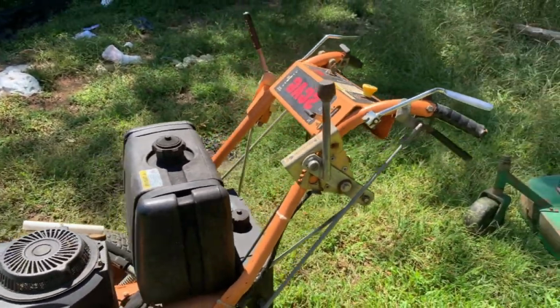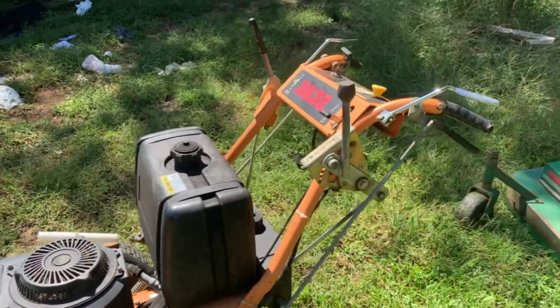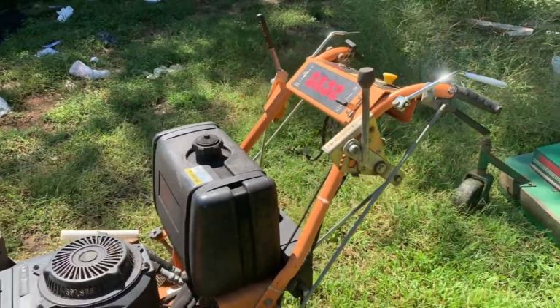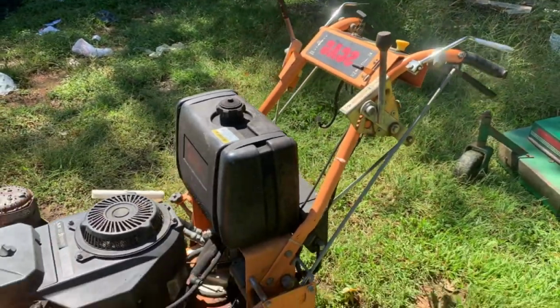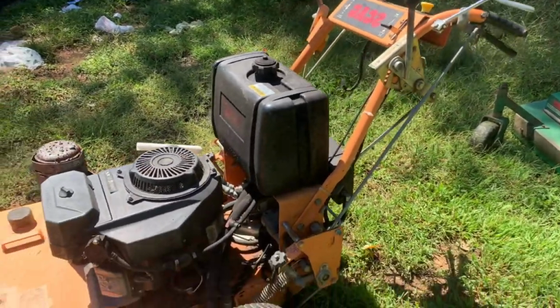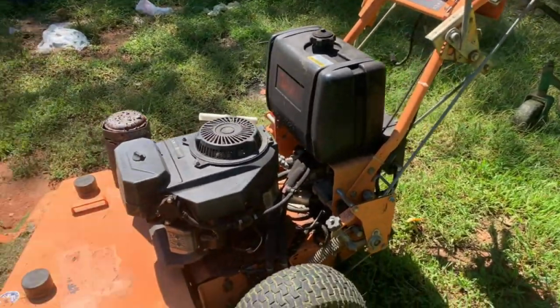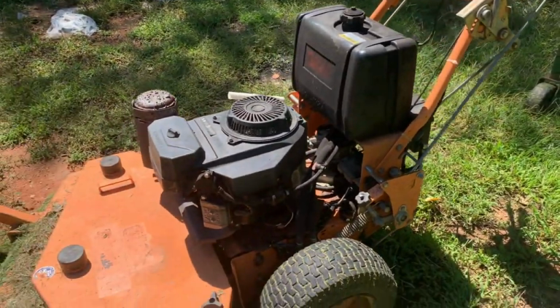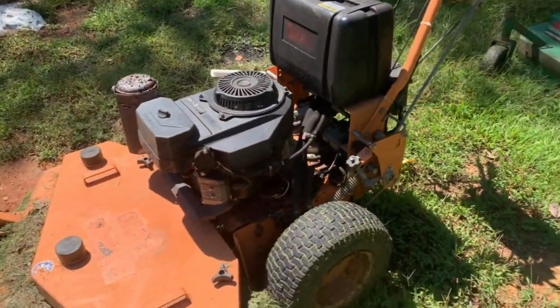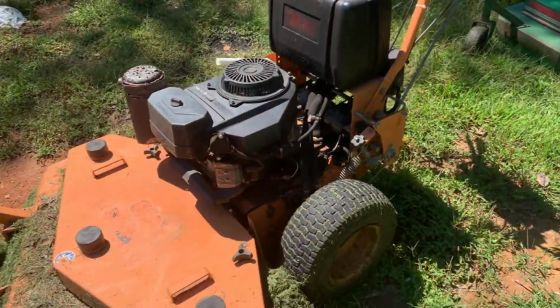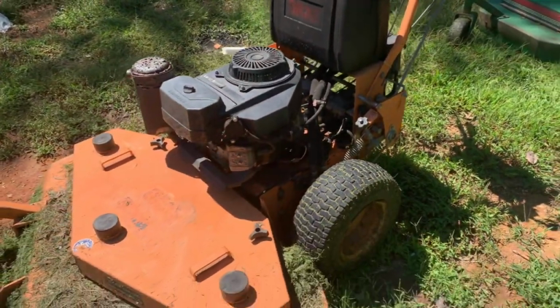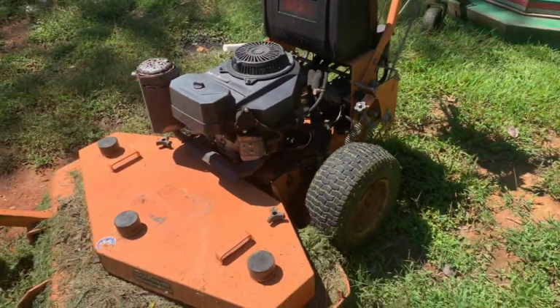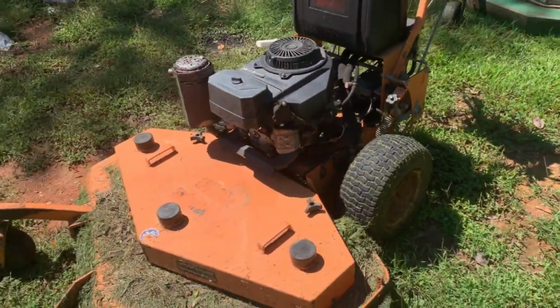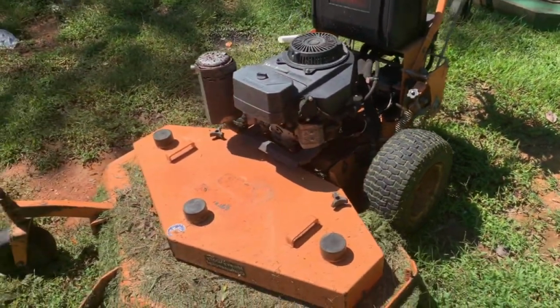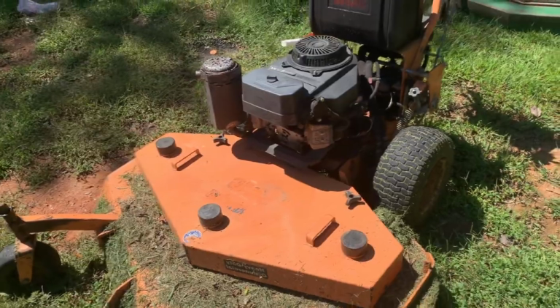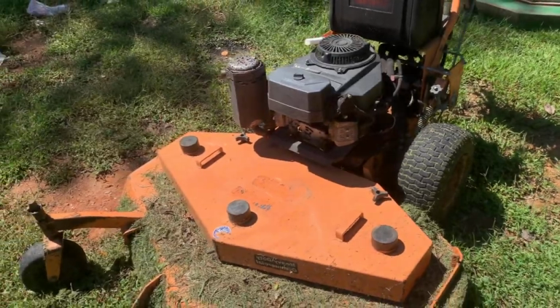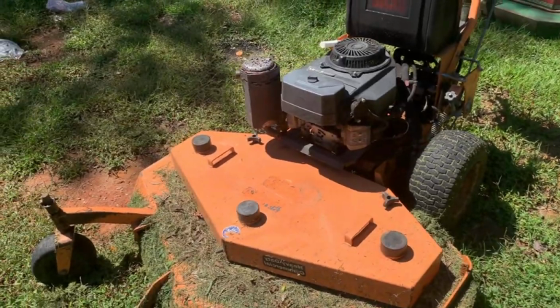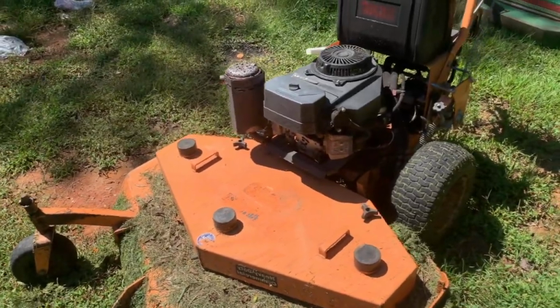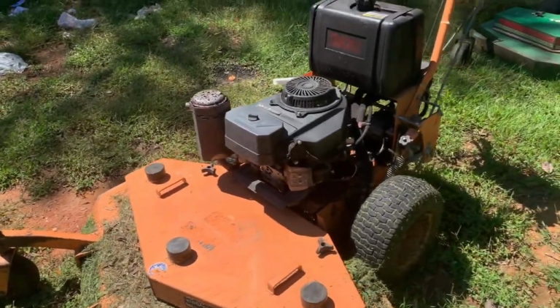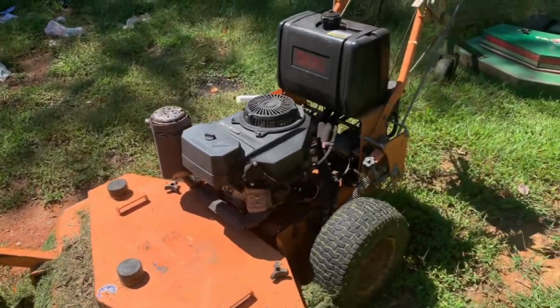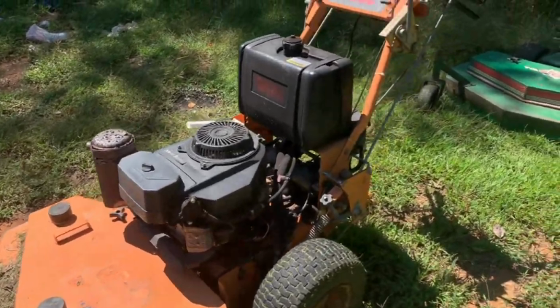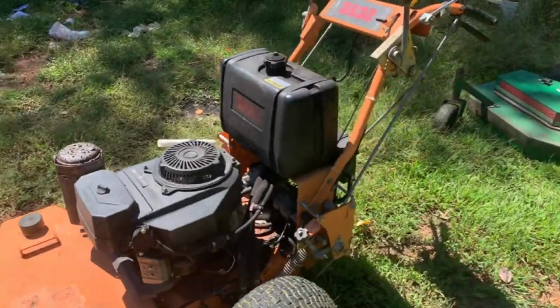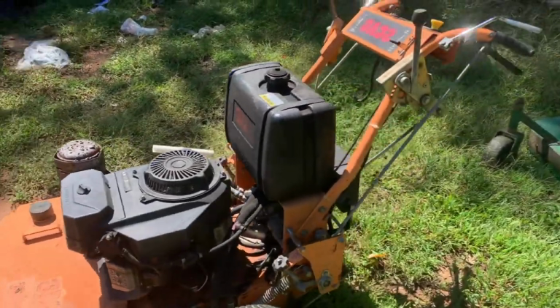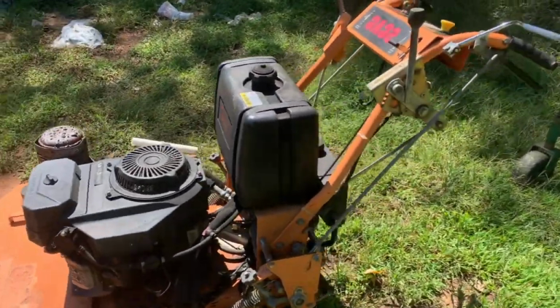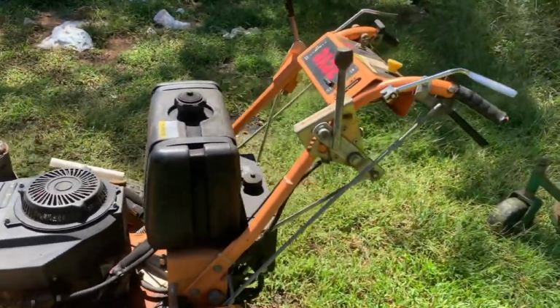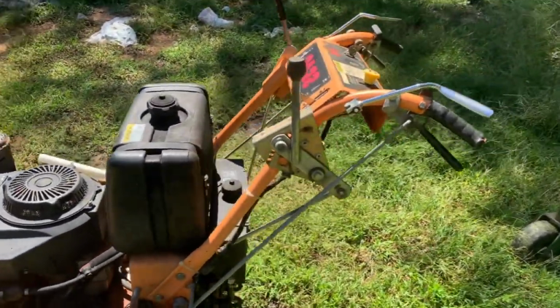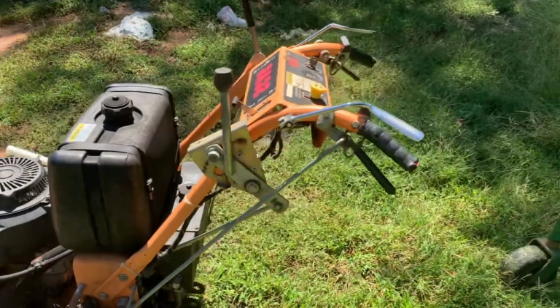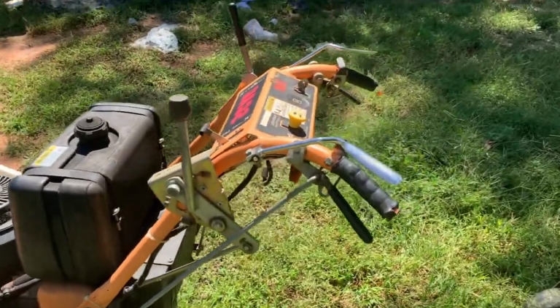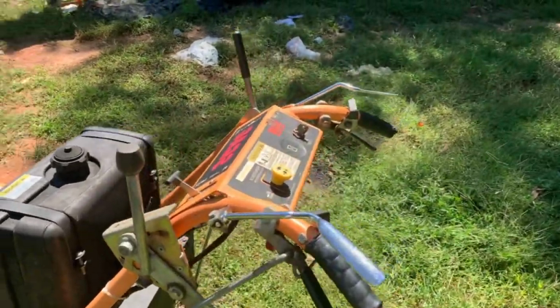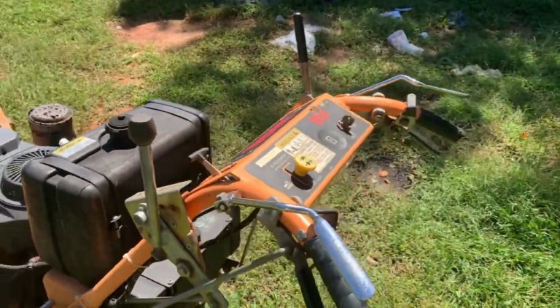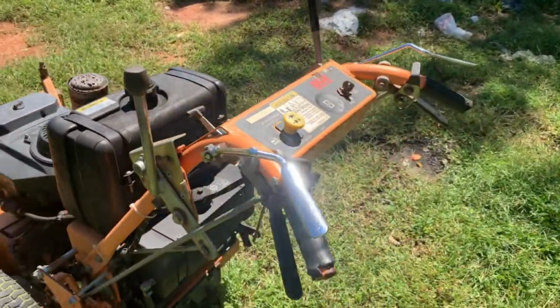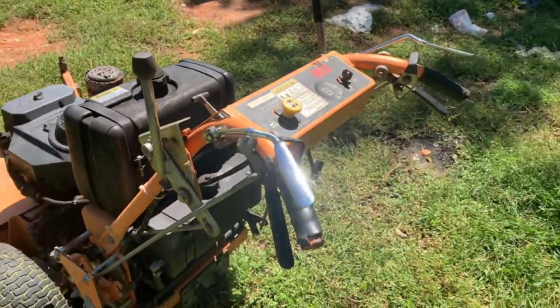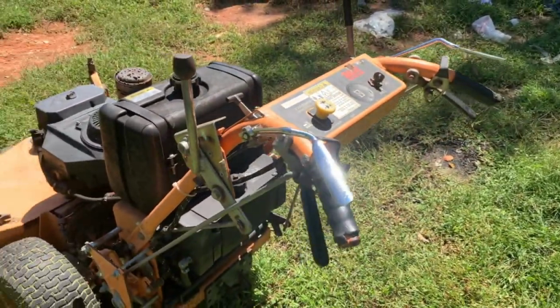It's a beast, this thing will run. It pulls great and that's my main issue — when it comes to belt drive versus hydro, if you don't have good belts then it's not going to pull like it's supposed to. And honestly I could use some new belts, it's about that time.